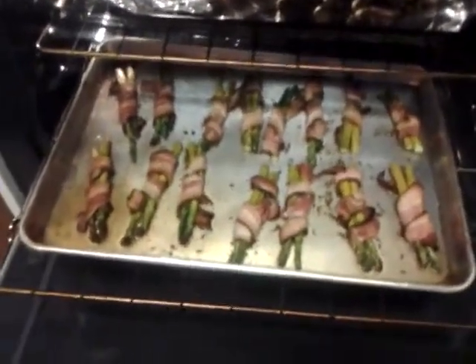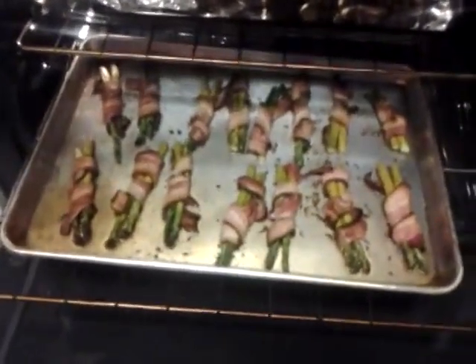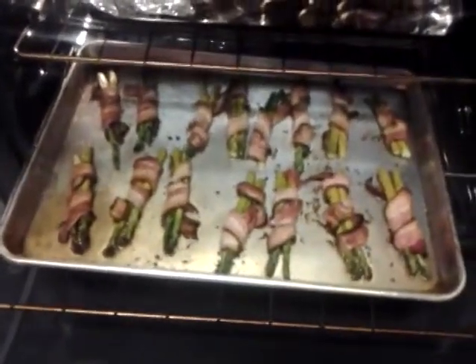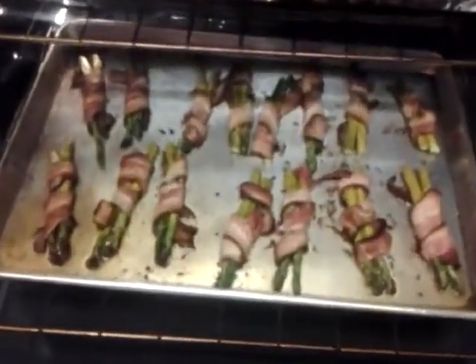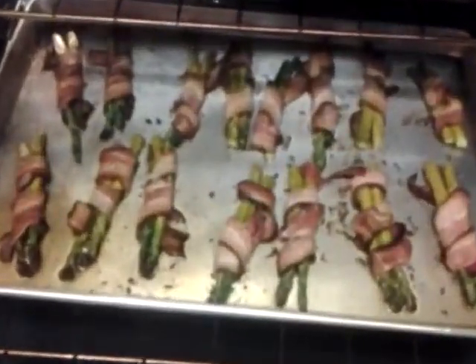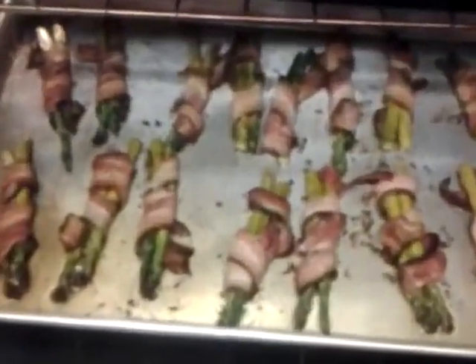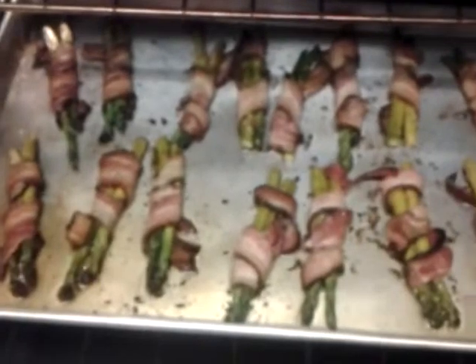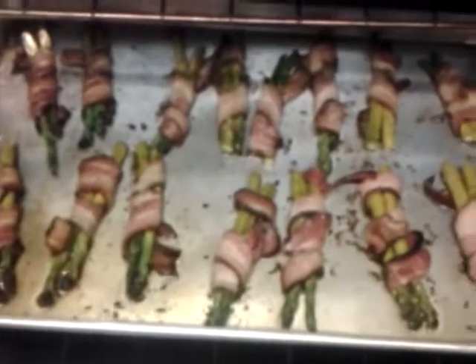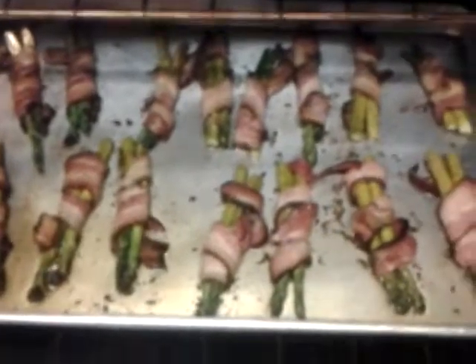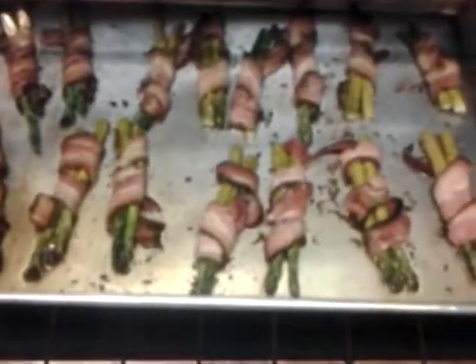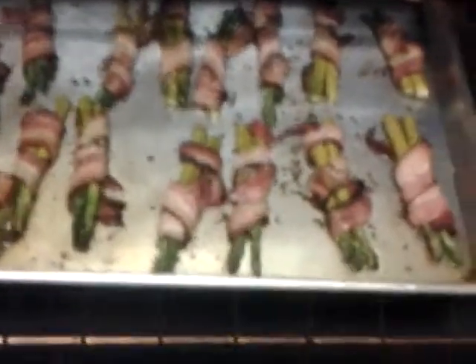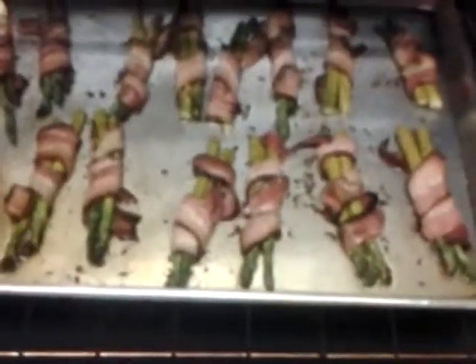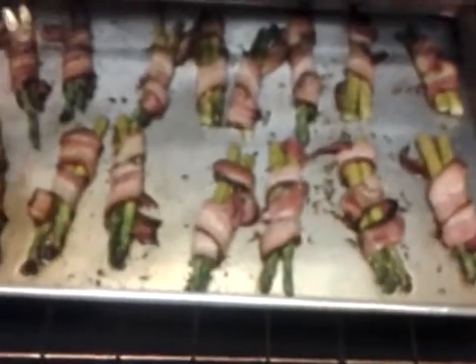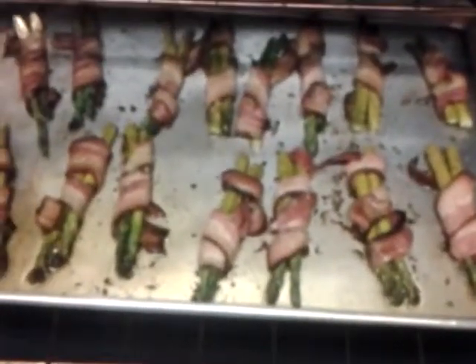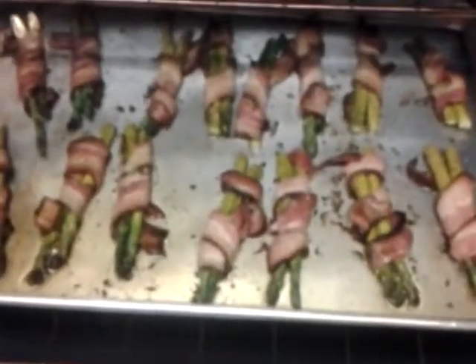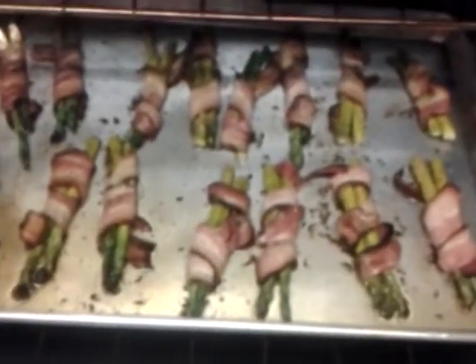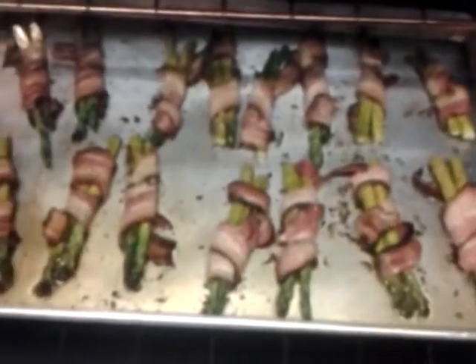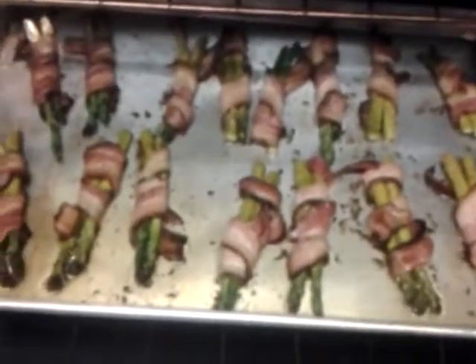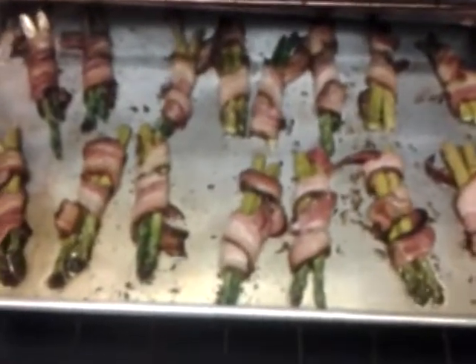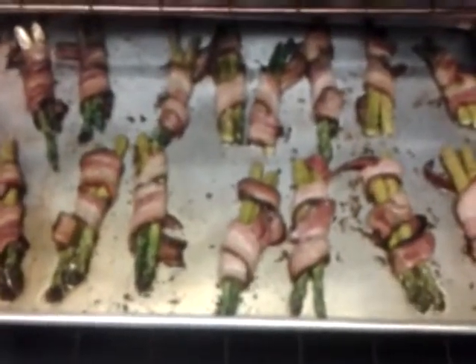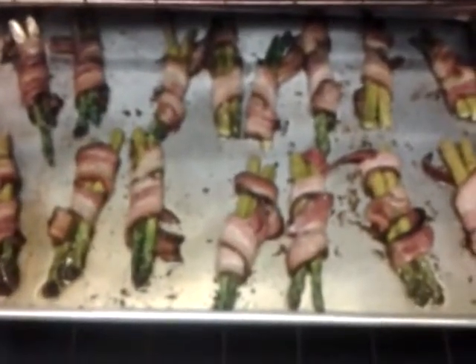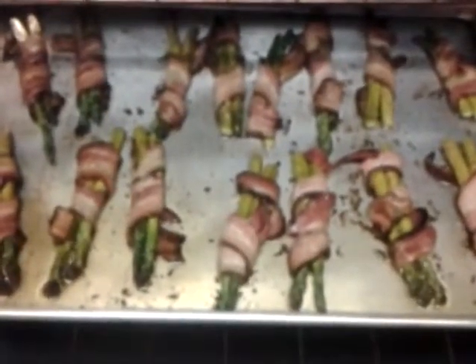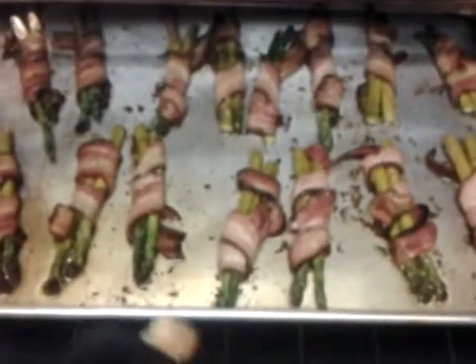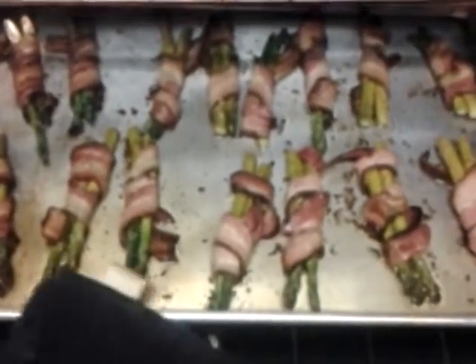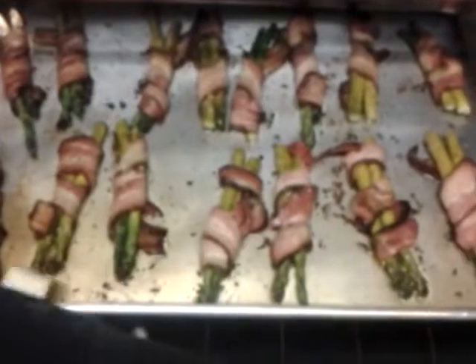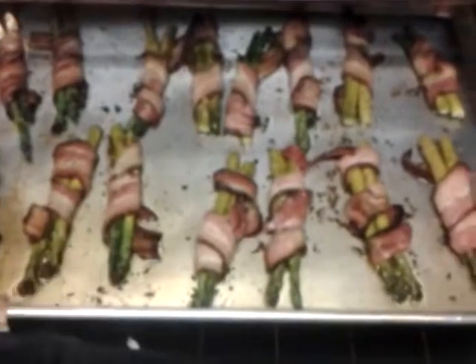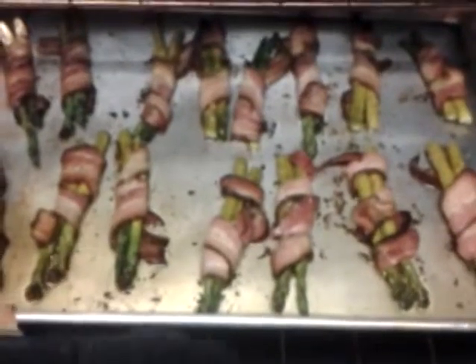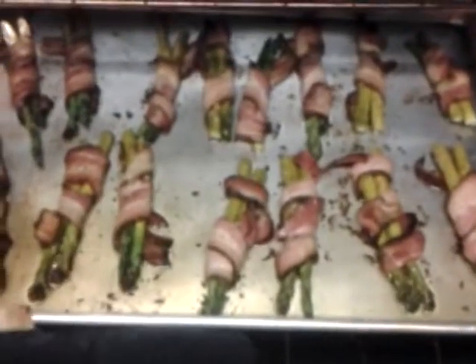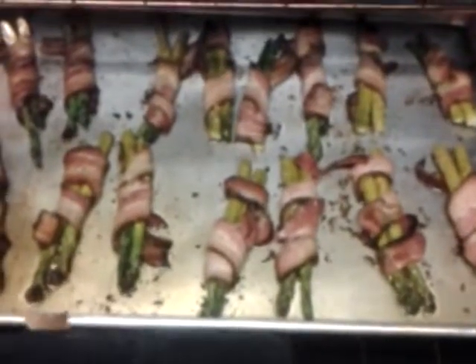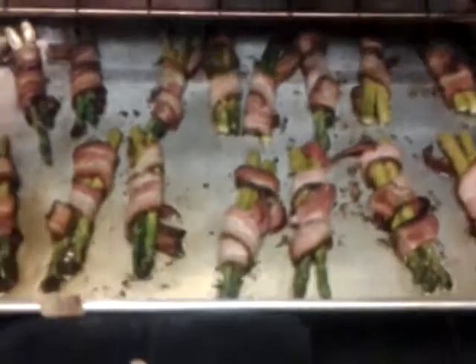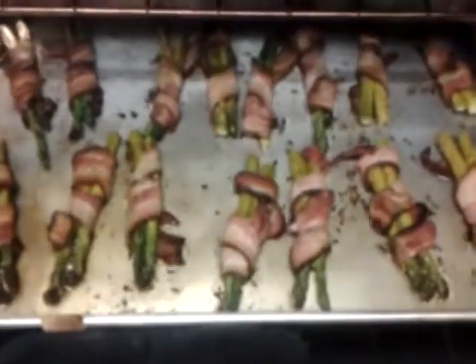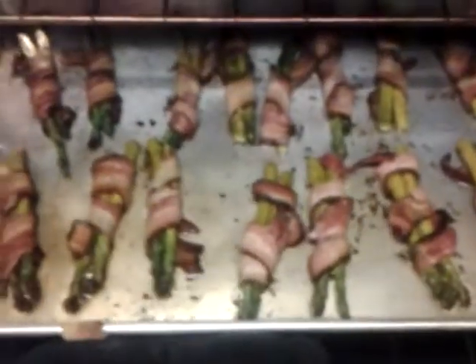These are almost done. I'm going to let them go about another 10 minutes — they've cooked for about 15 to 20 minutes now.